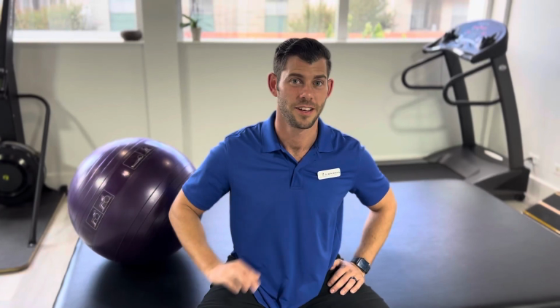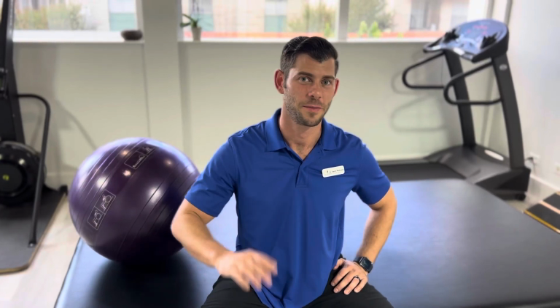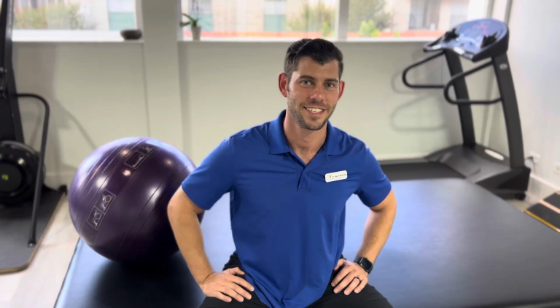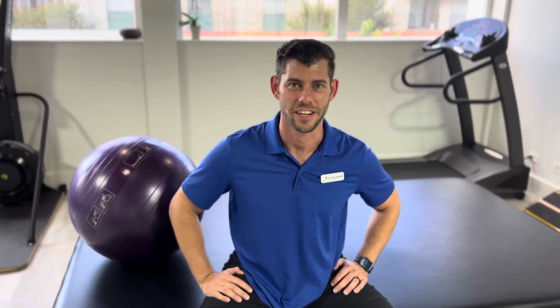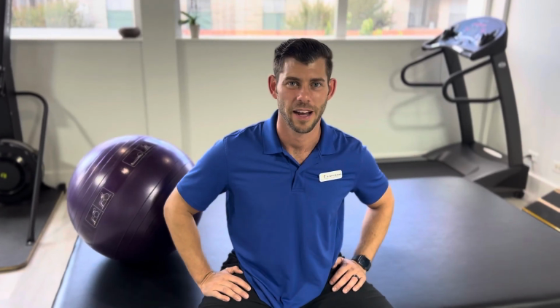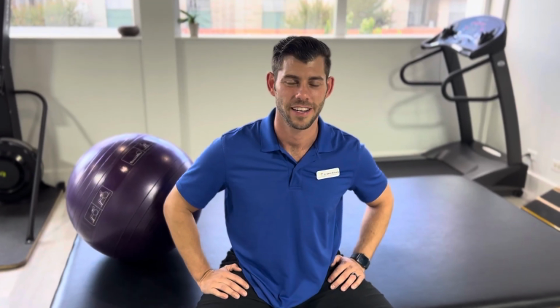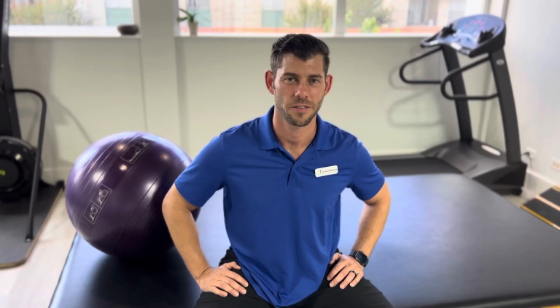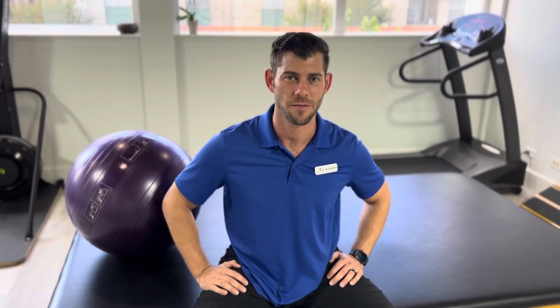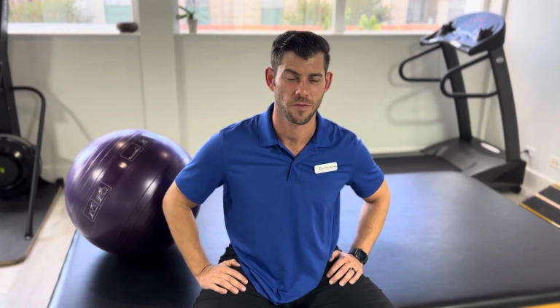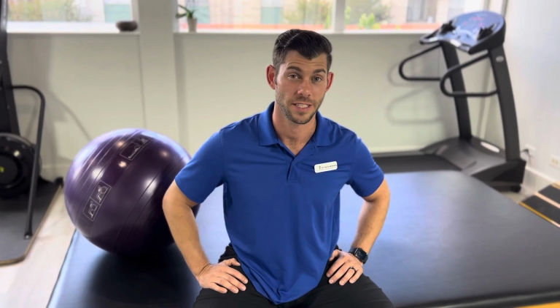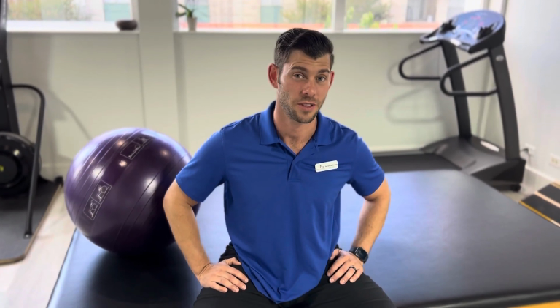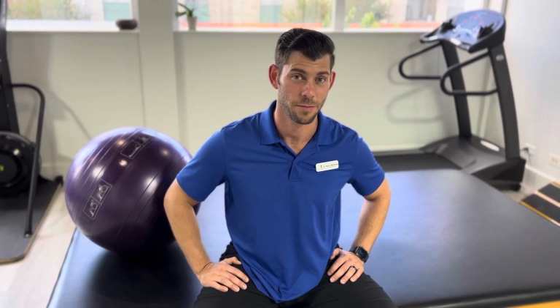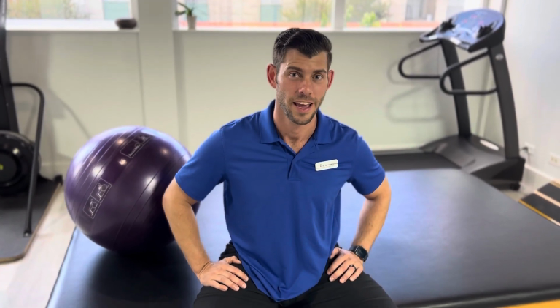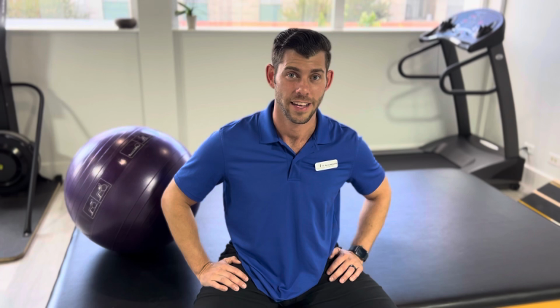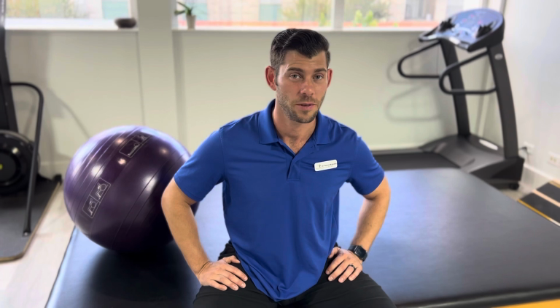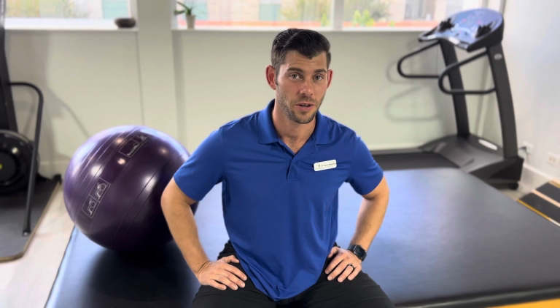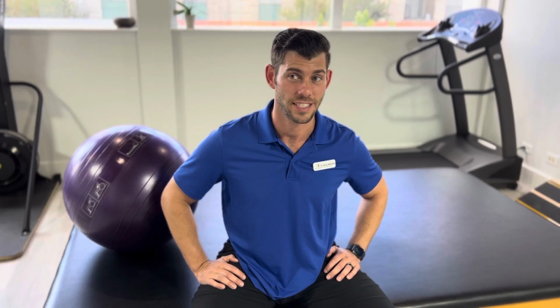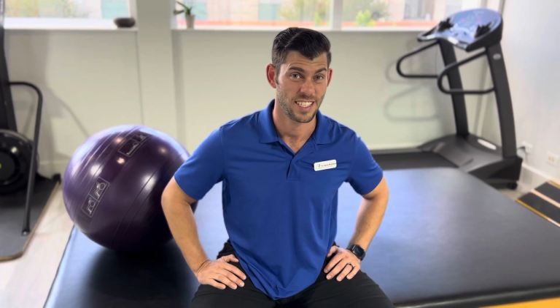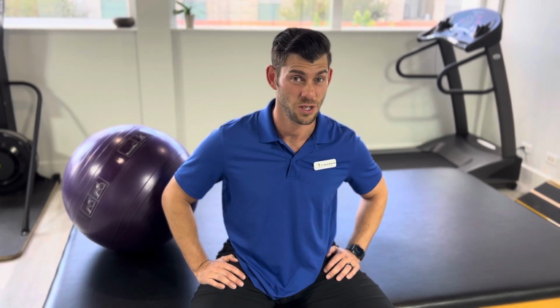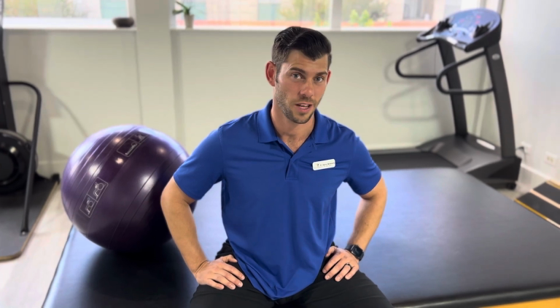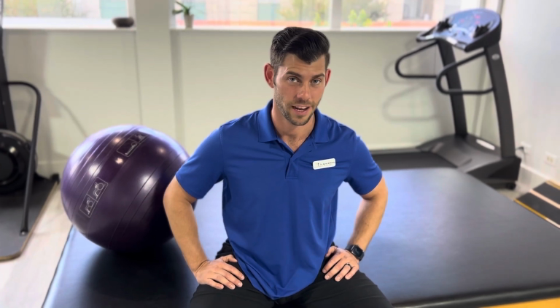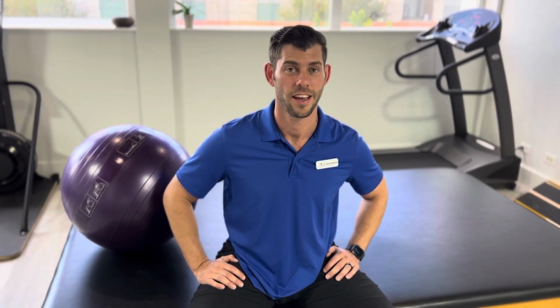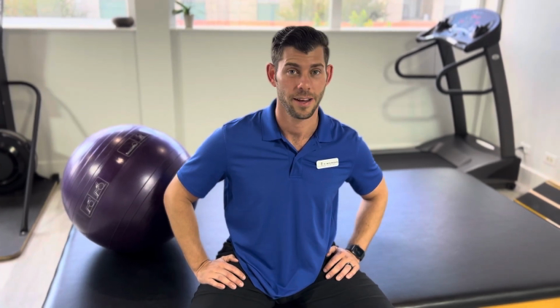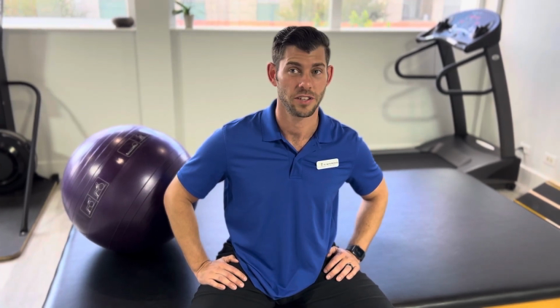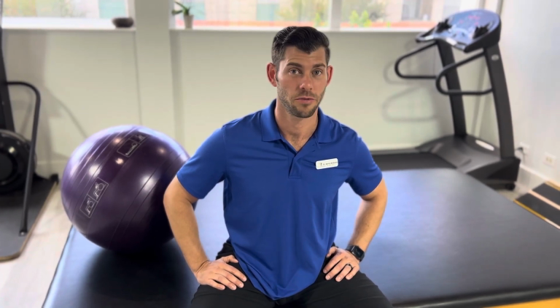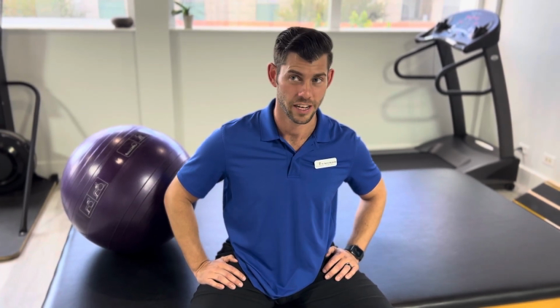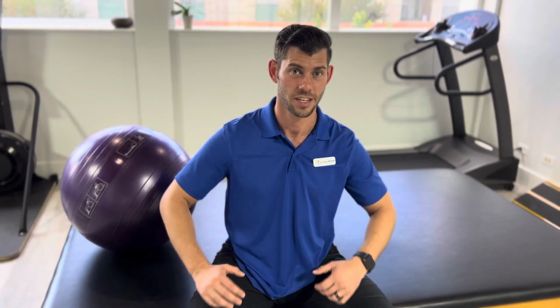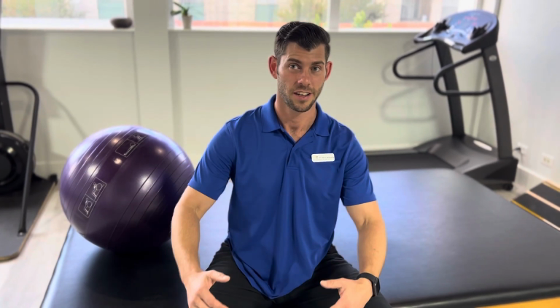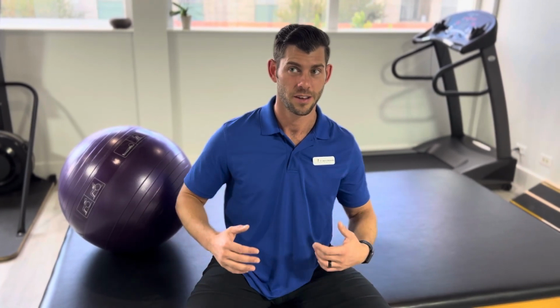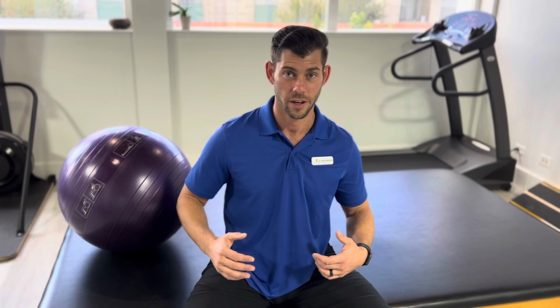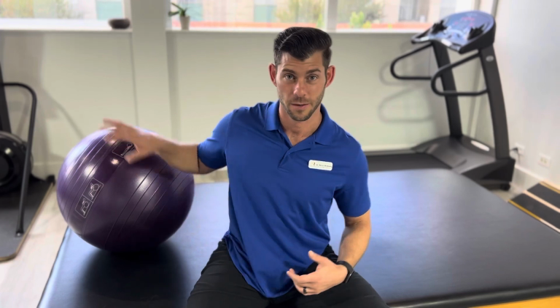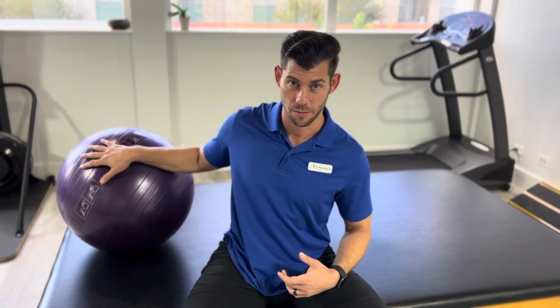What's up guys? Dr. Aaron McEnly here with Revival Performance Physical Therapy, and today I'll be showing you guys a single leg hamstring bridge with the stability ball.